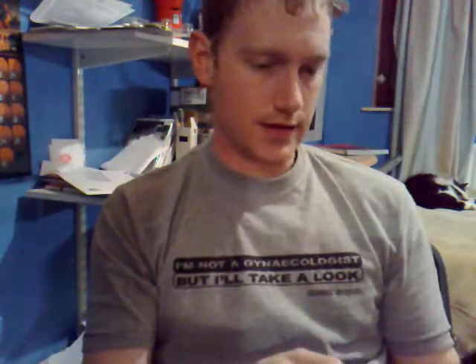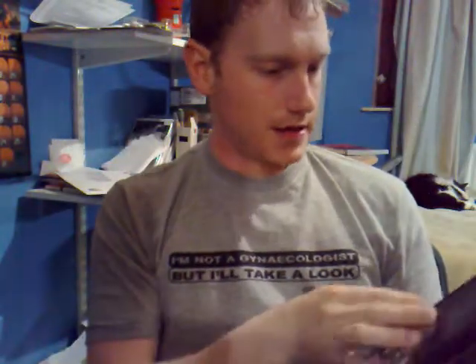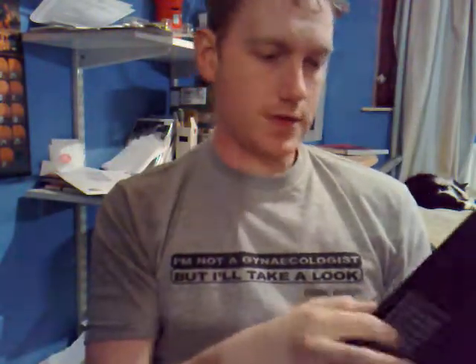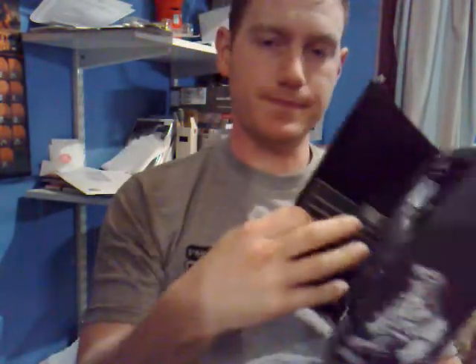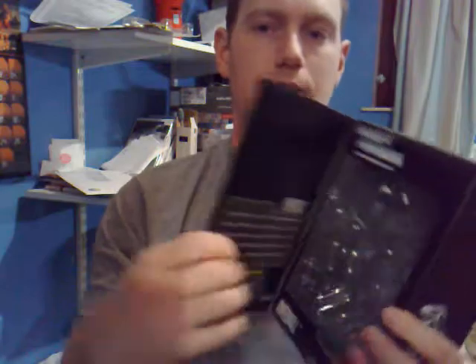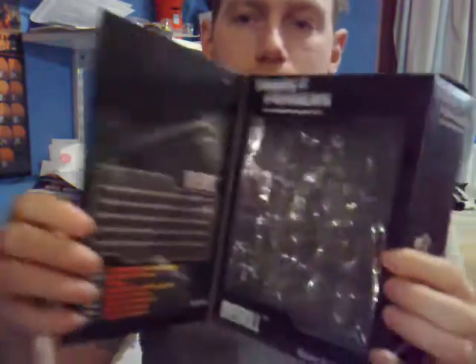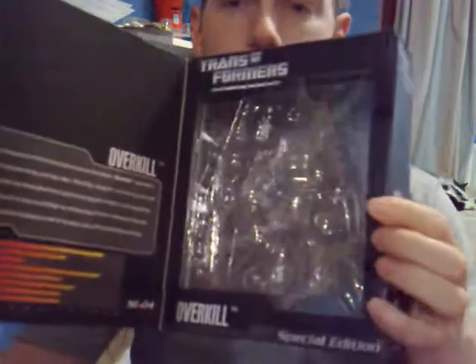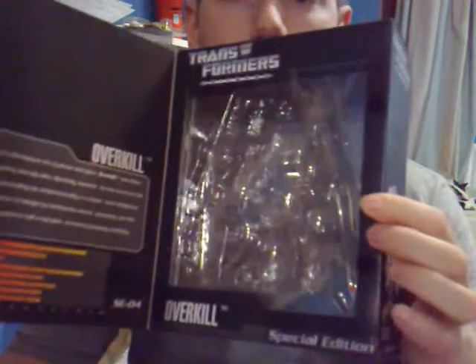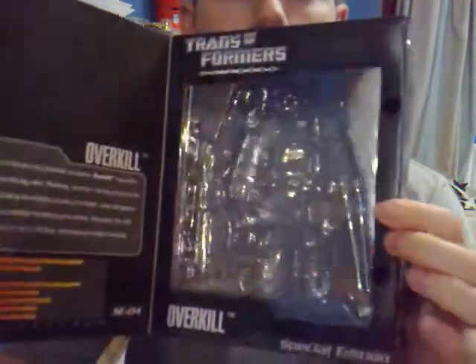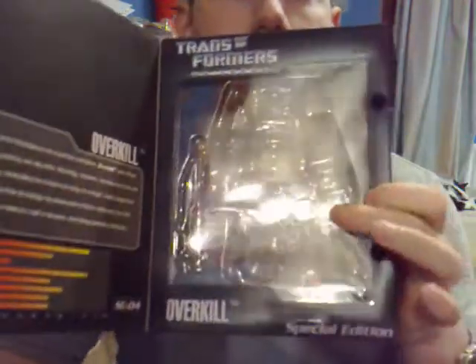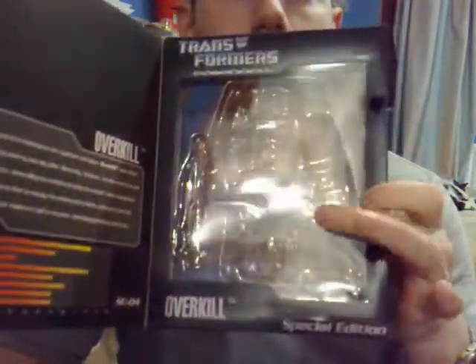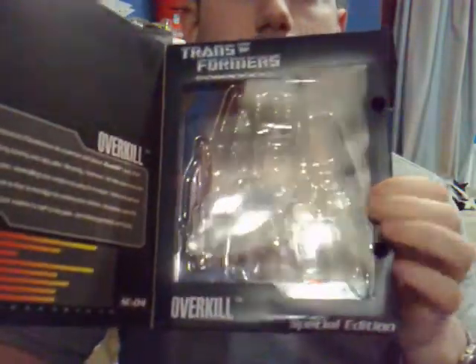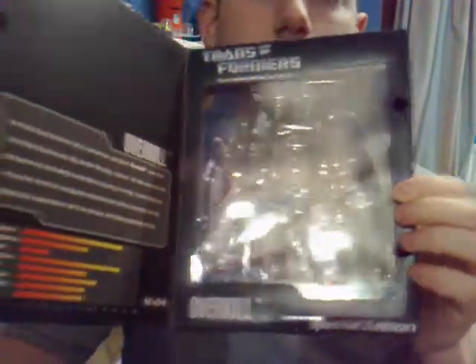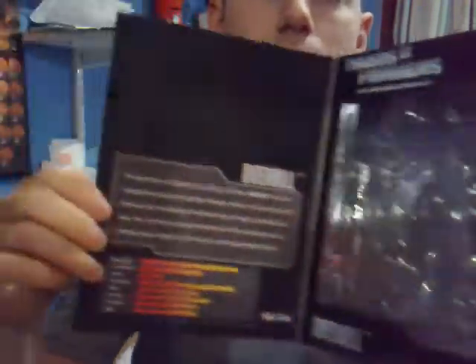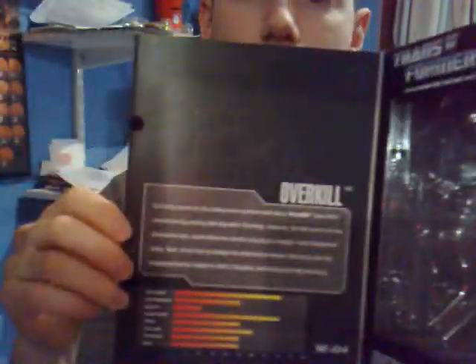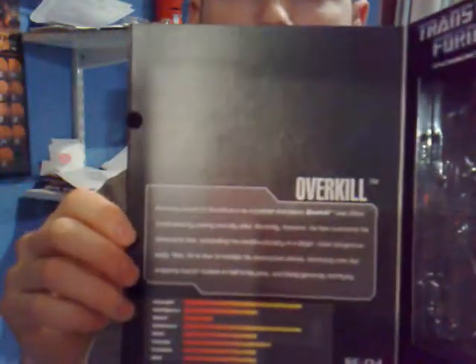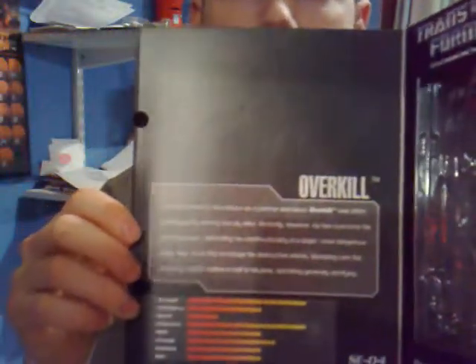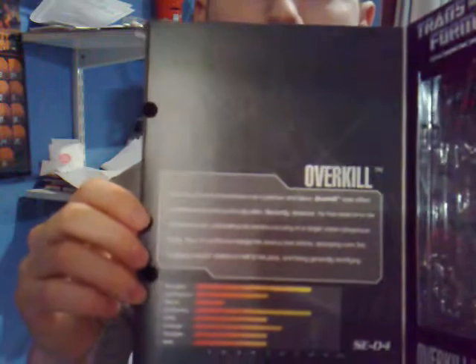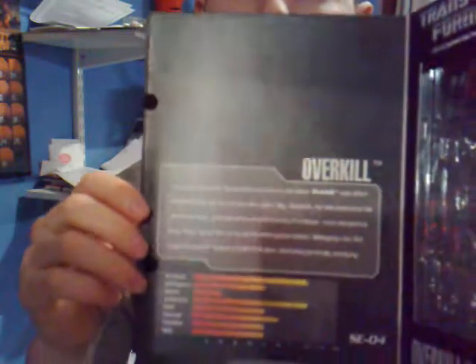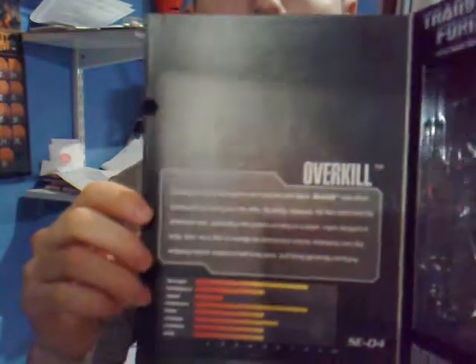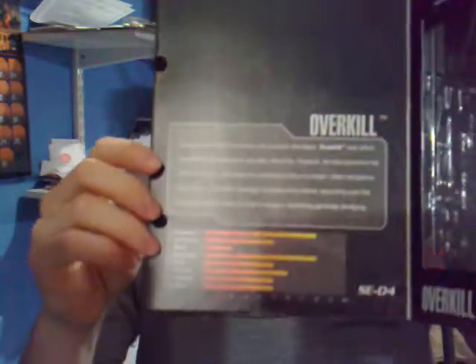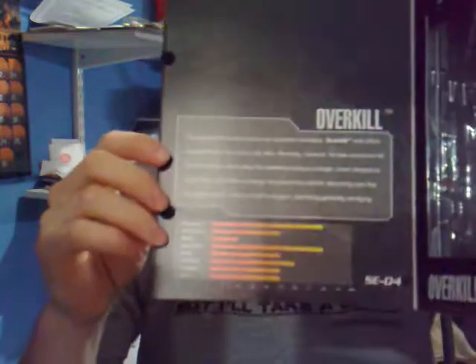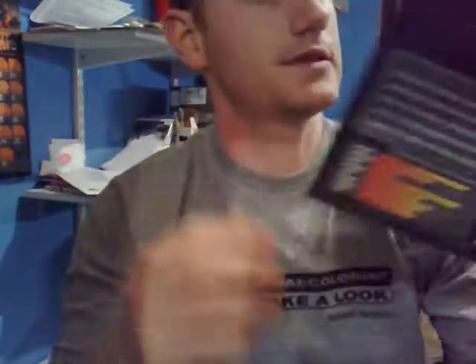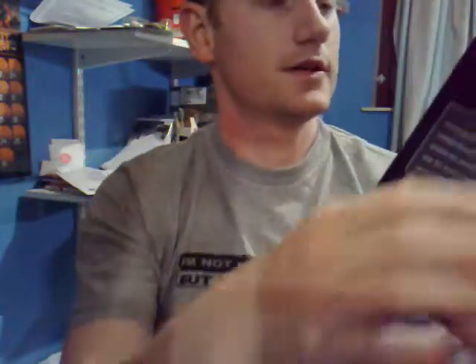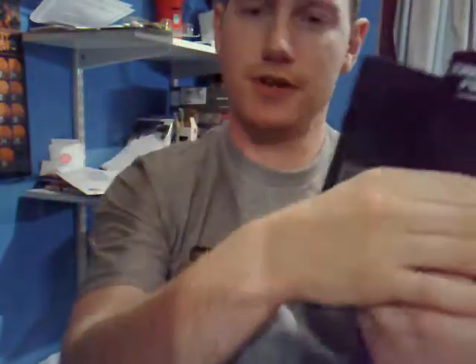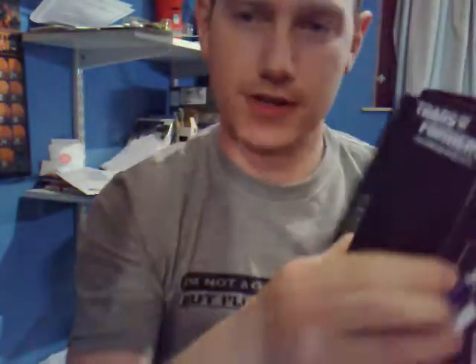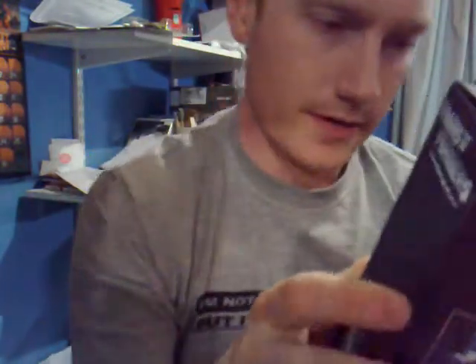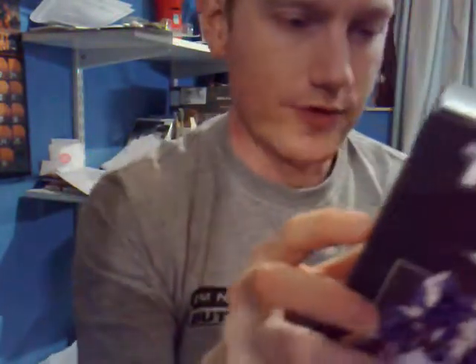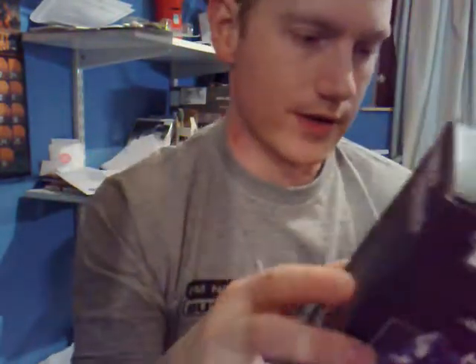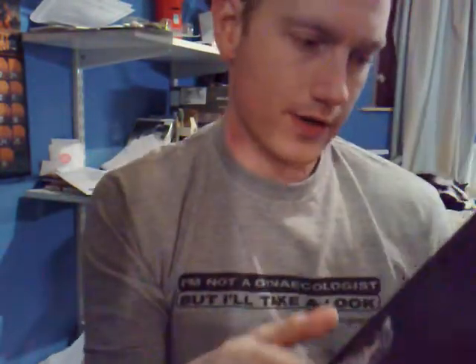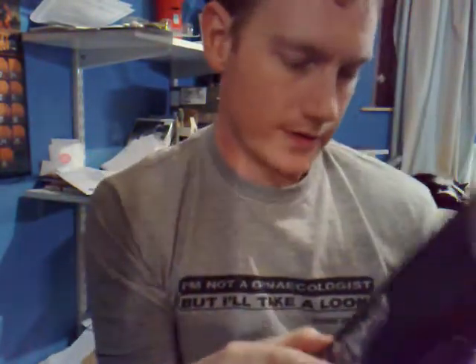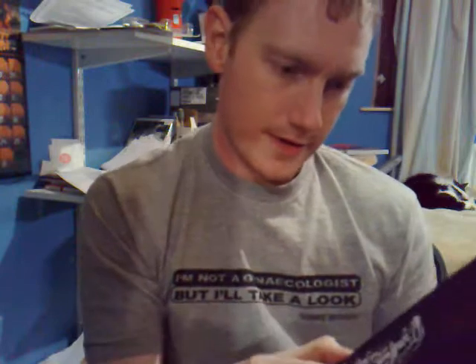If we open it up — because it comes with a window box — that's where the figure would be, just in there. And on this side we have his bio and stats. I'm just going to read you the bio because I really do like the bio on this guy.